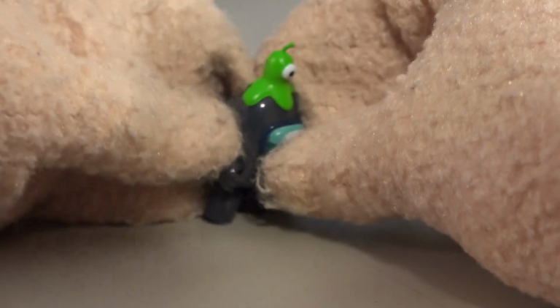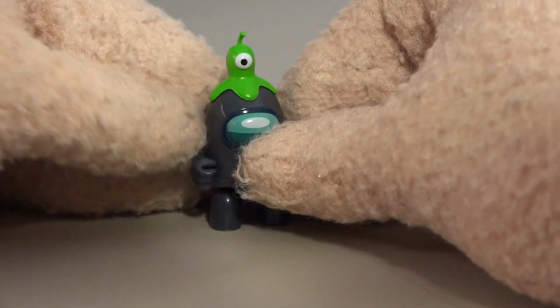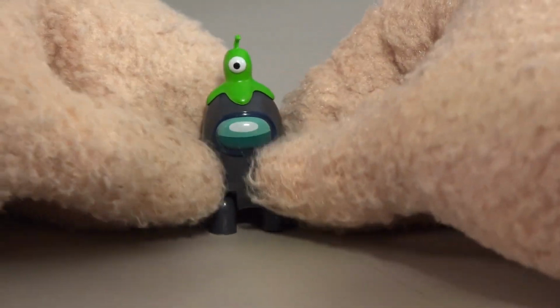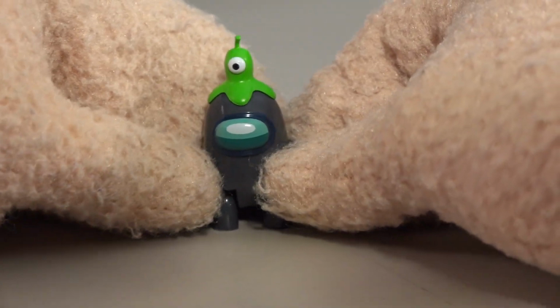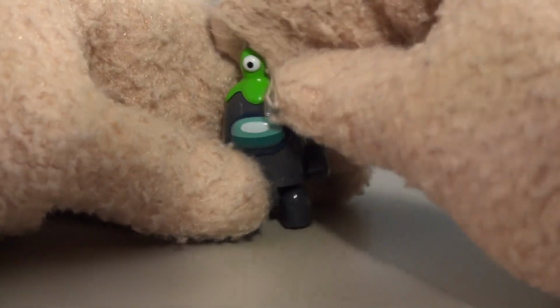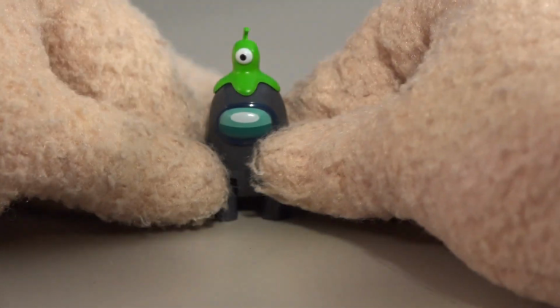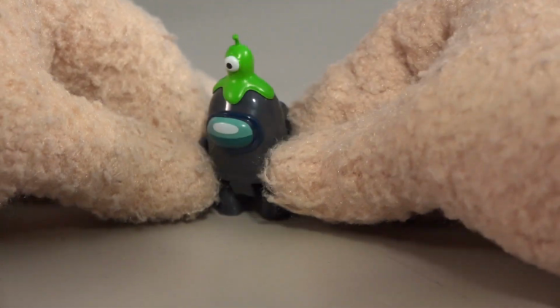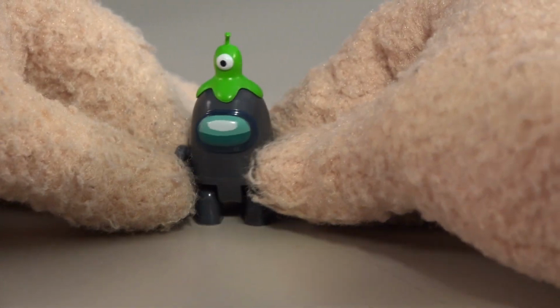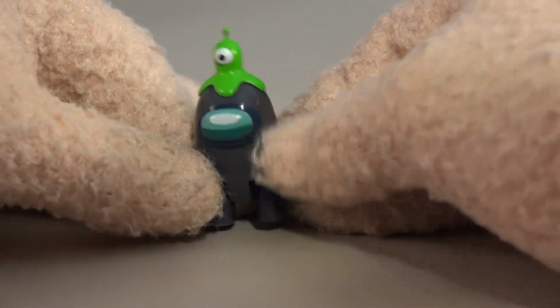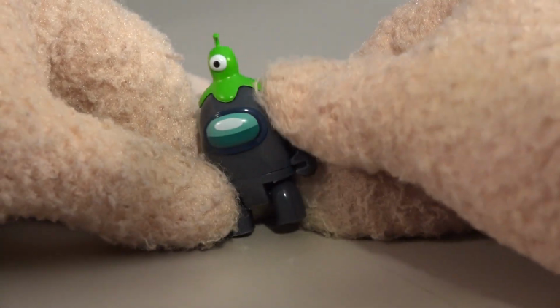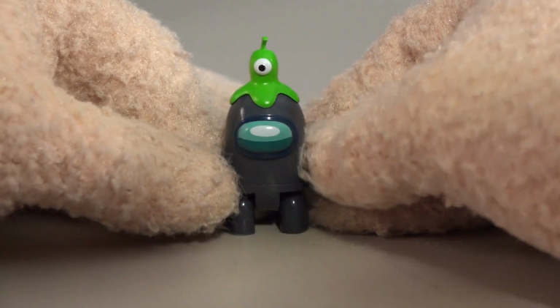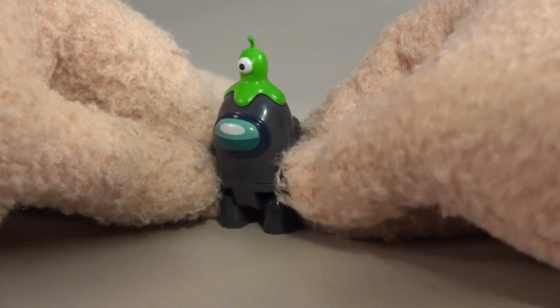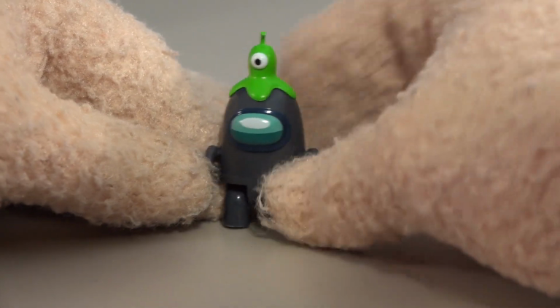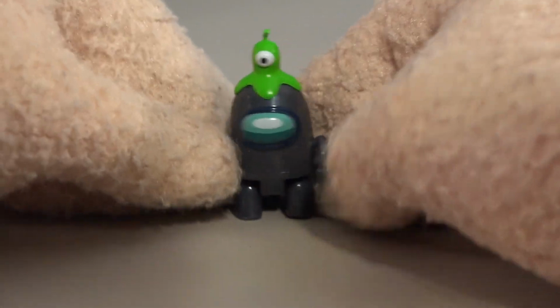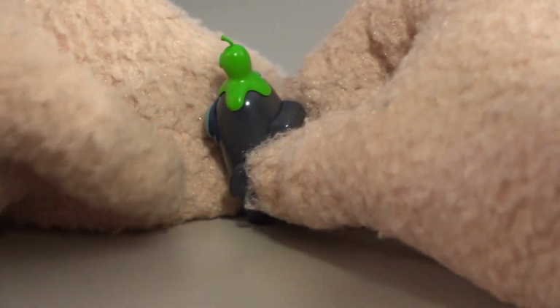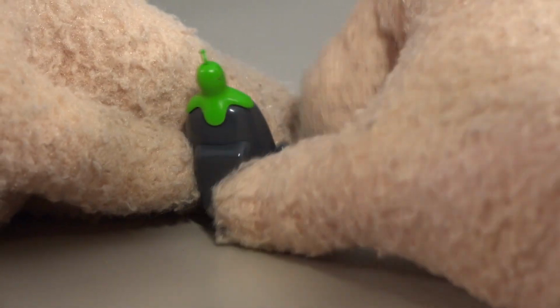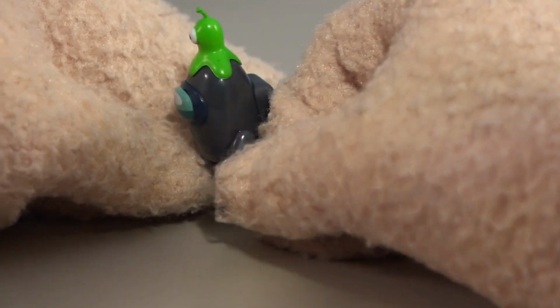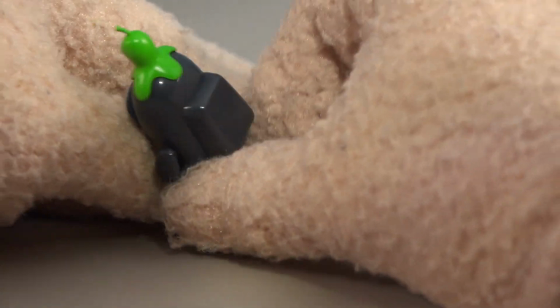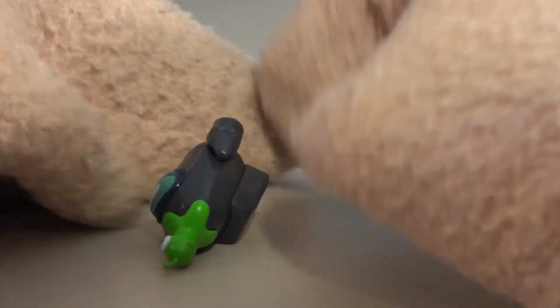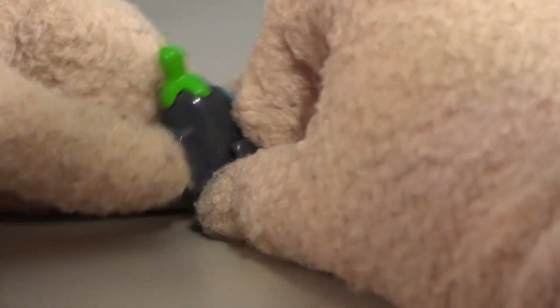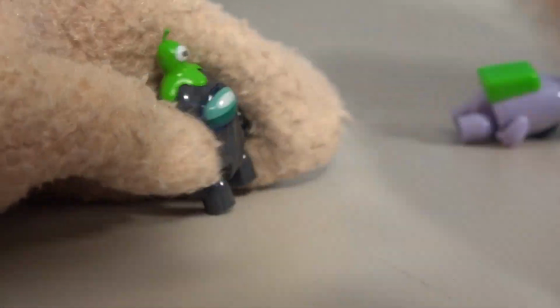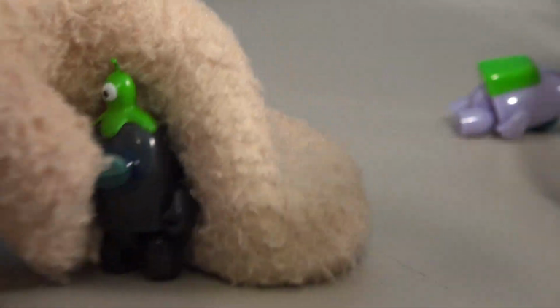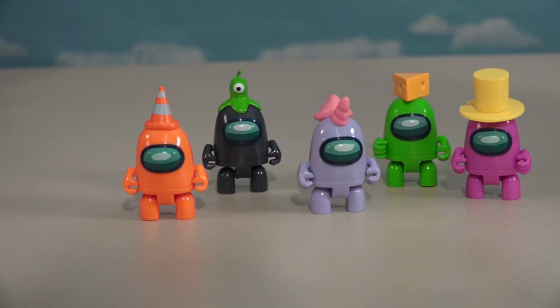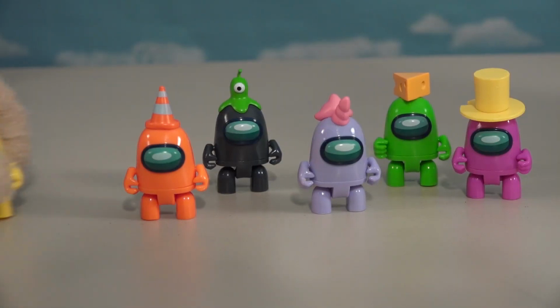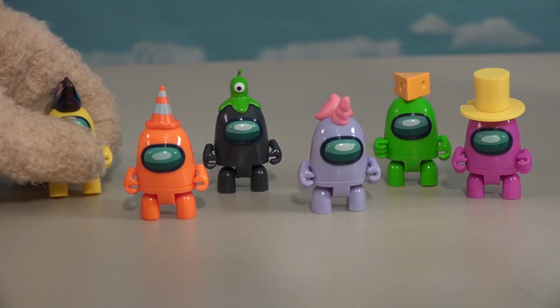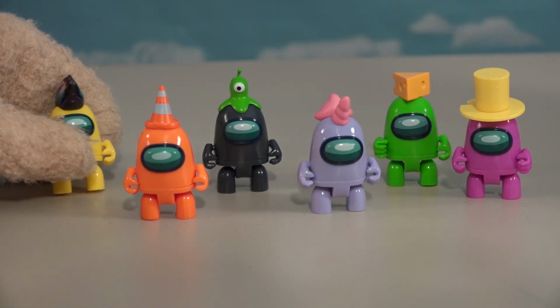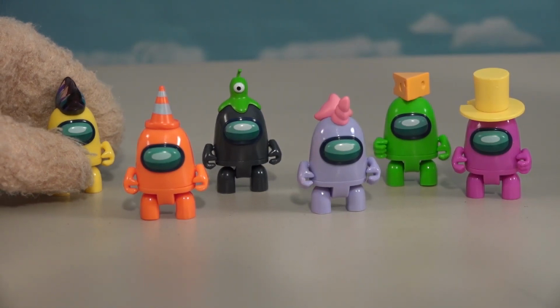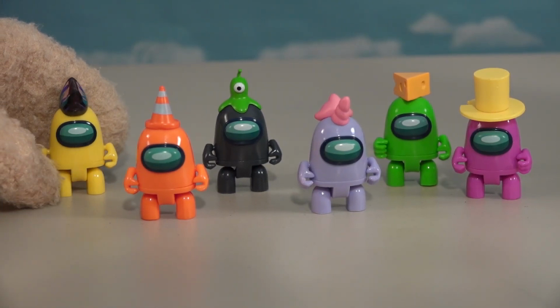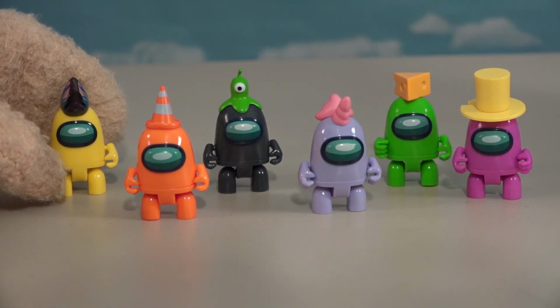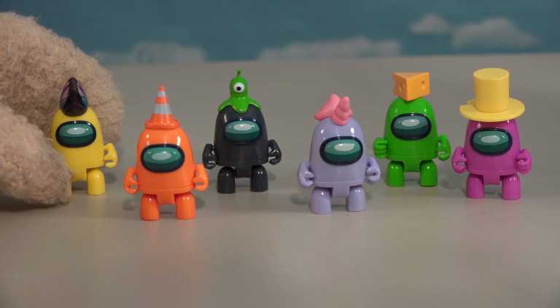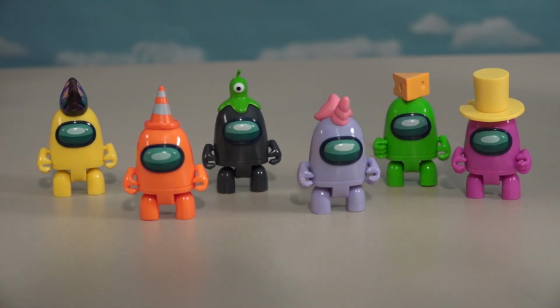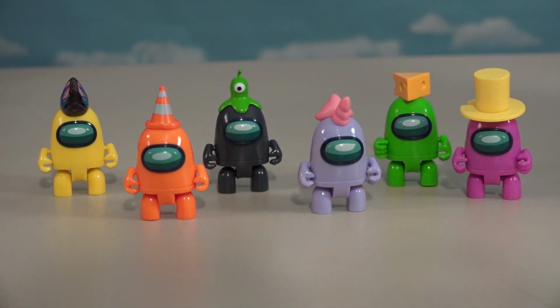Now we've got this goober right here with a goober on his head - alien goober, so cool. We've got the black crewman right here looking all spiffy. Getting them all out of the package - there they are, all six of these cool crewmates looking awesome.